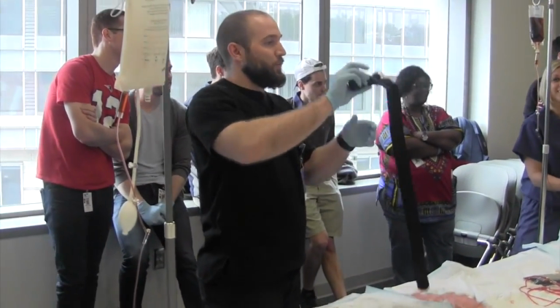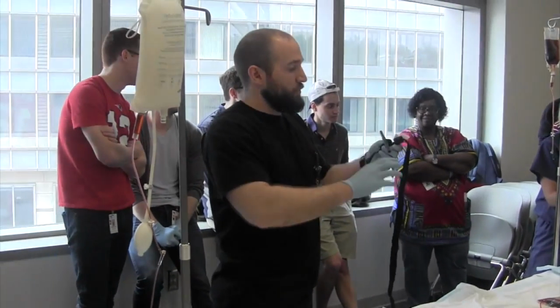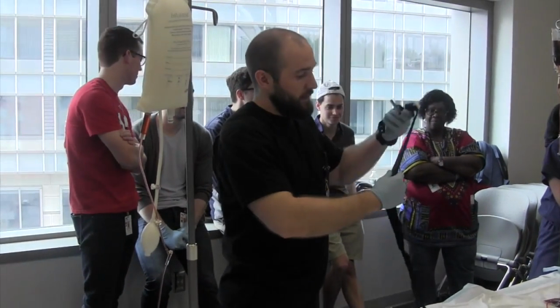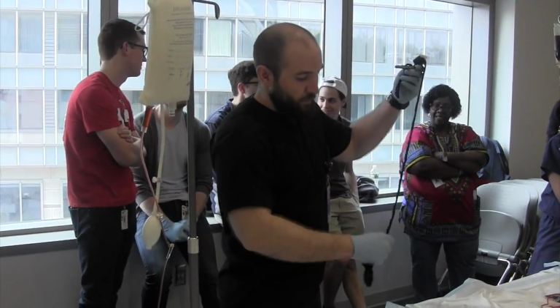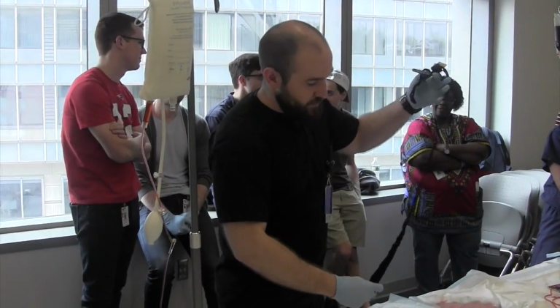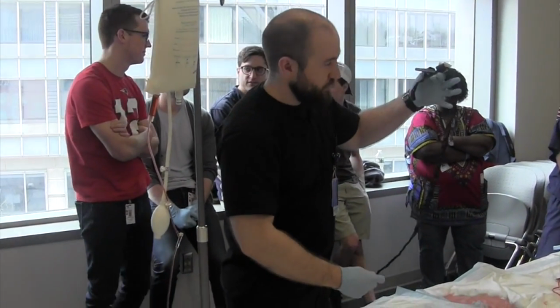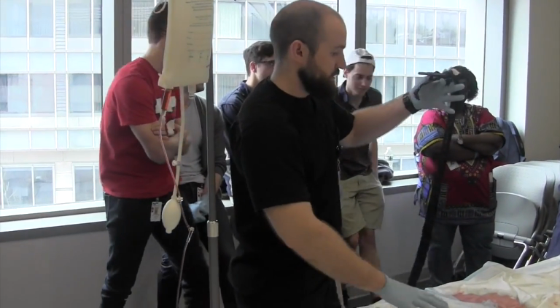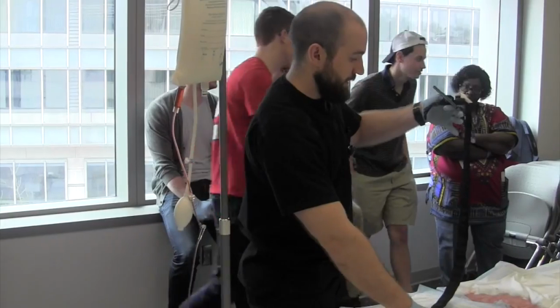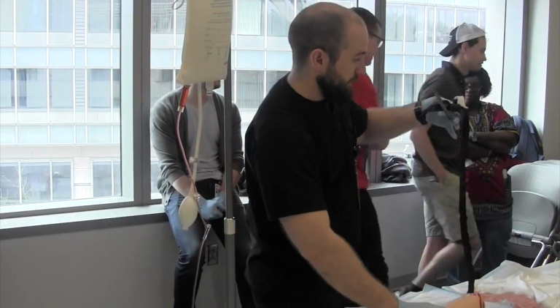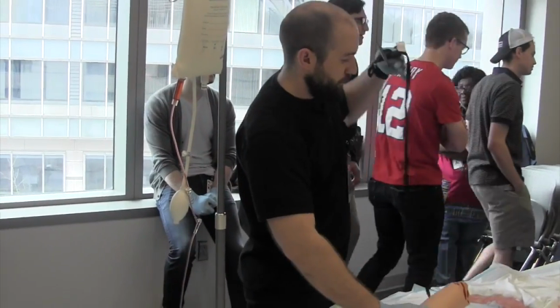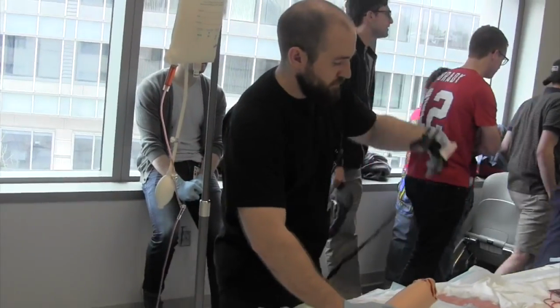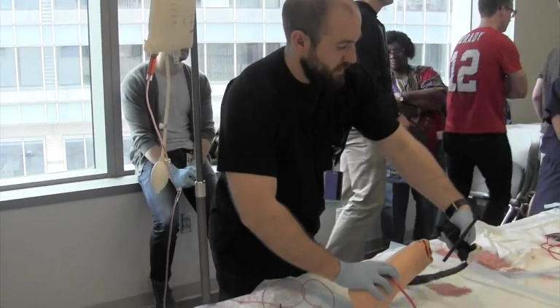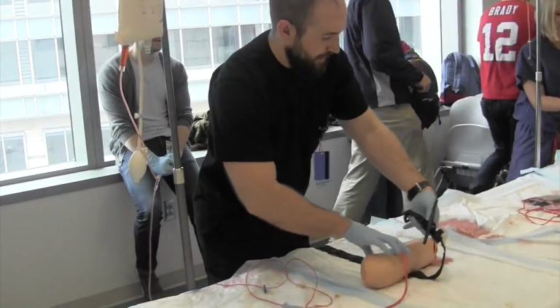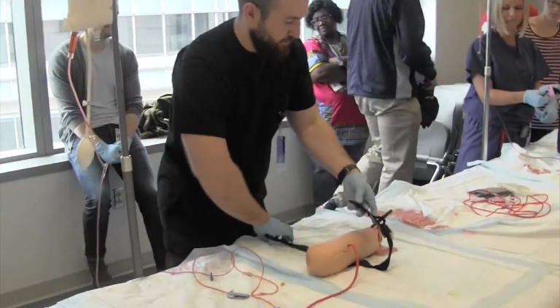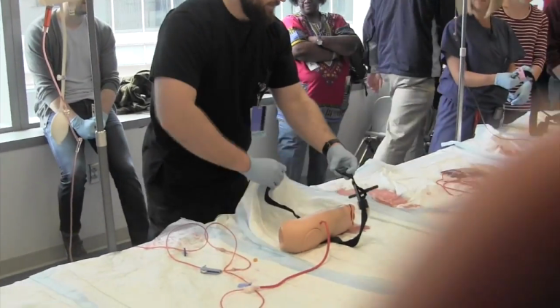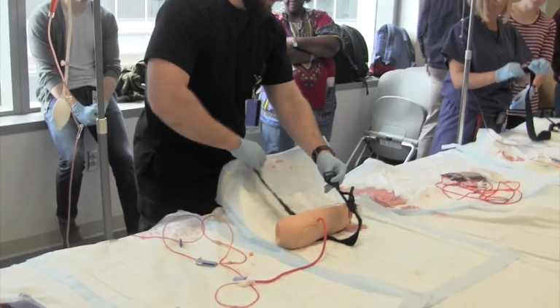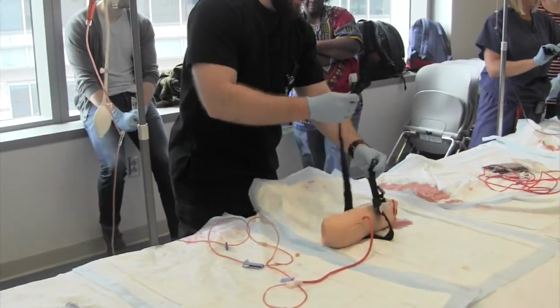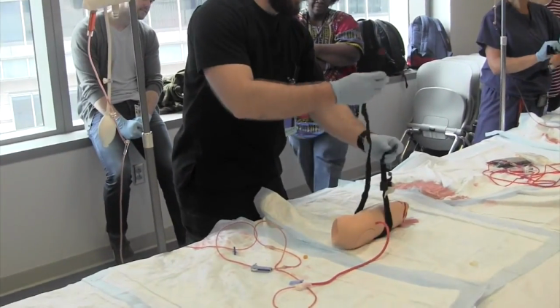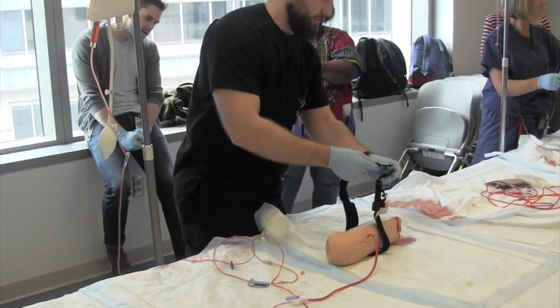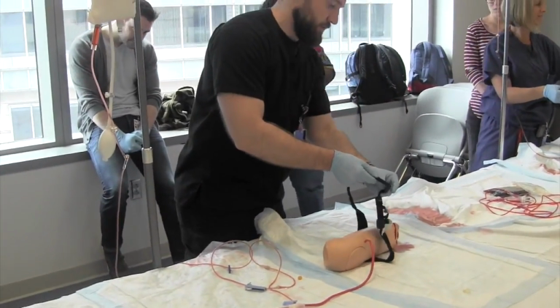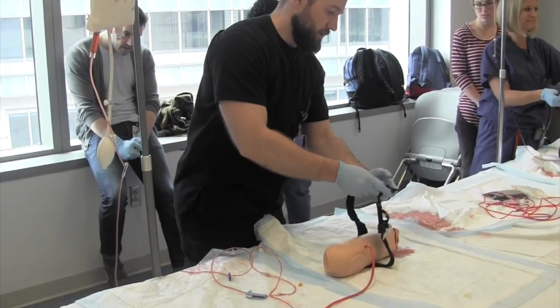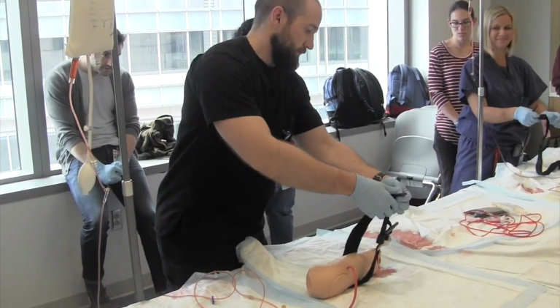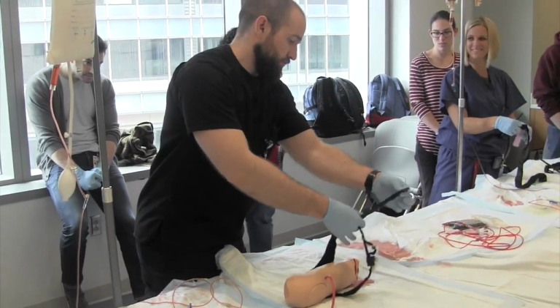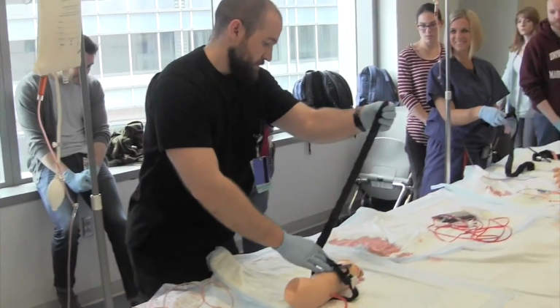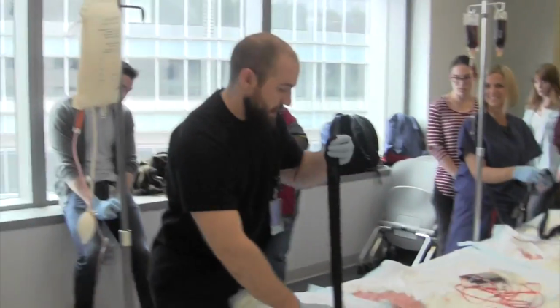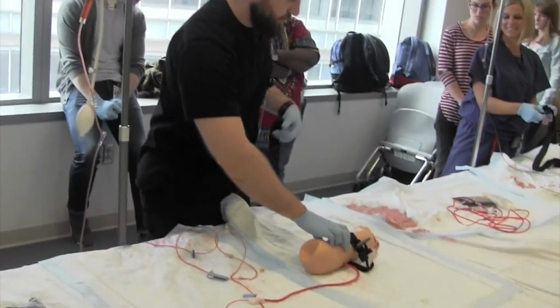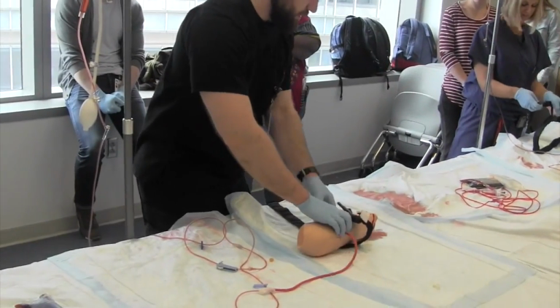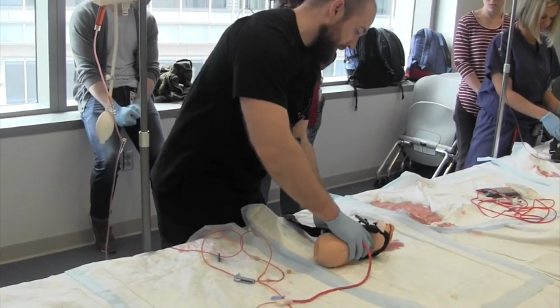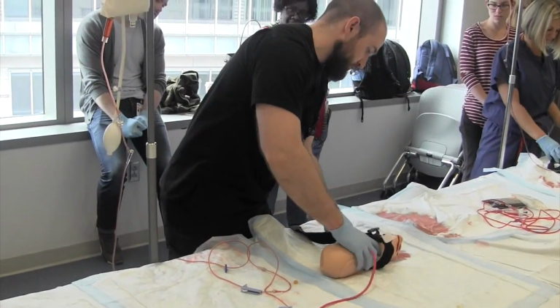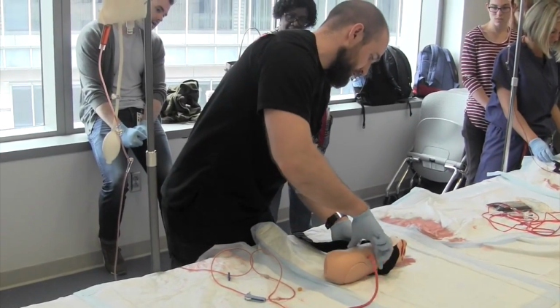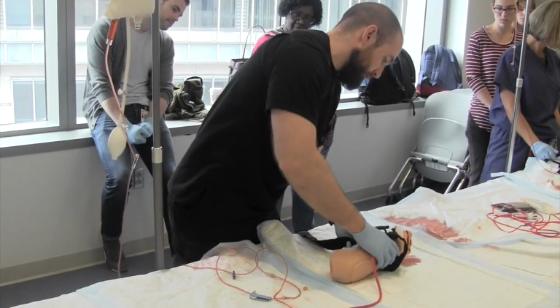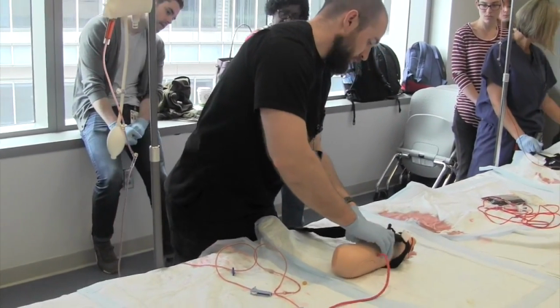When you're putting this on, the way that you're going to approach the patient is you want to get the lint open to you. You're going to wrap this around — it's got a buckle and a velcro system that you're going to cinch it through, and you're going to go about two to three centimeters above the wound.